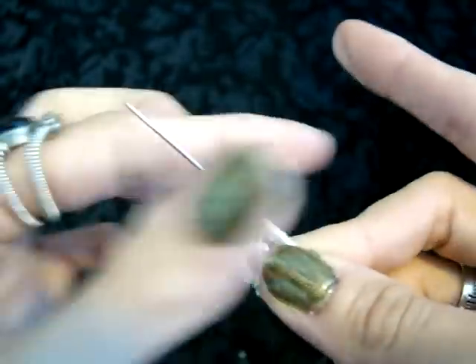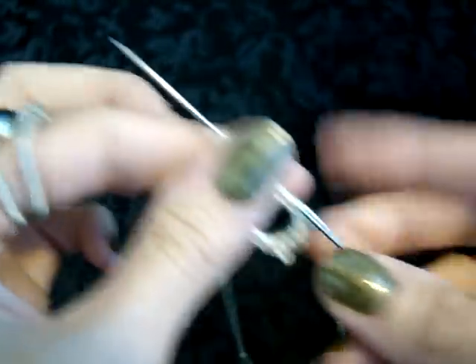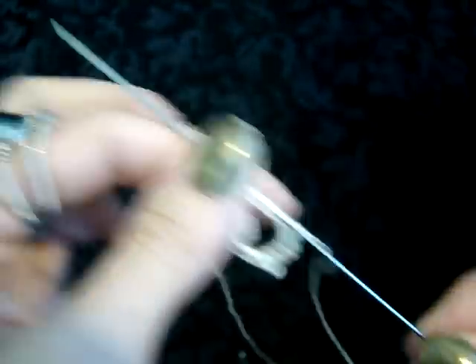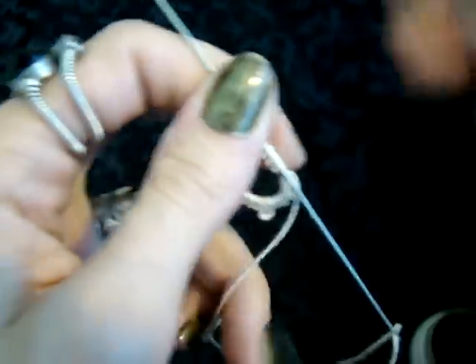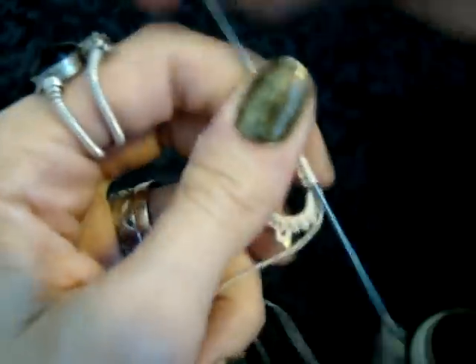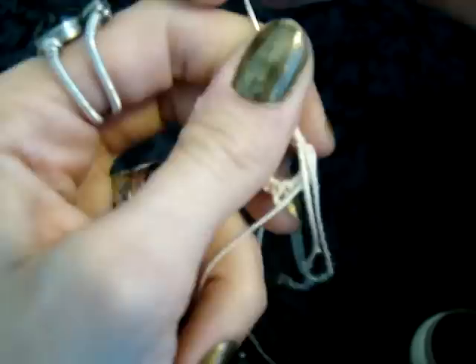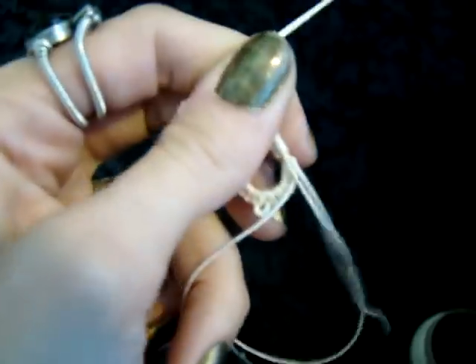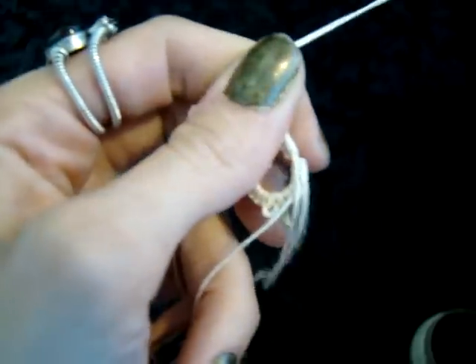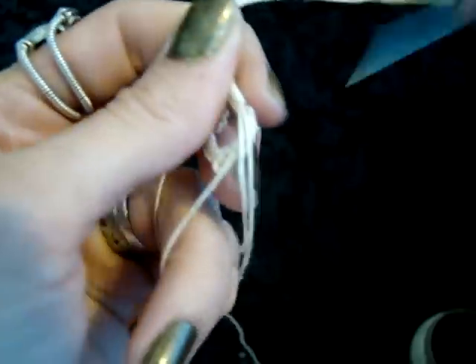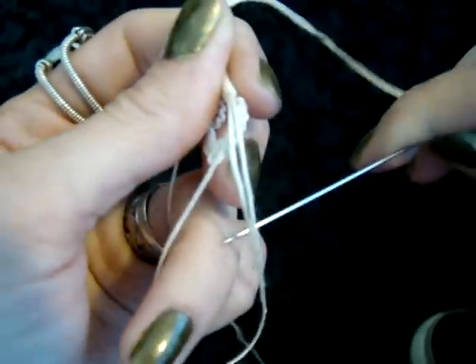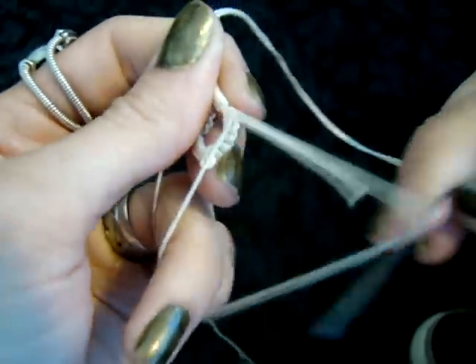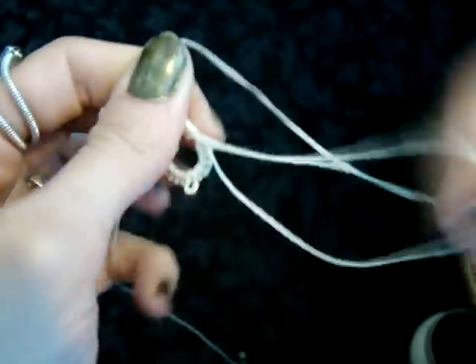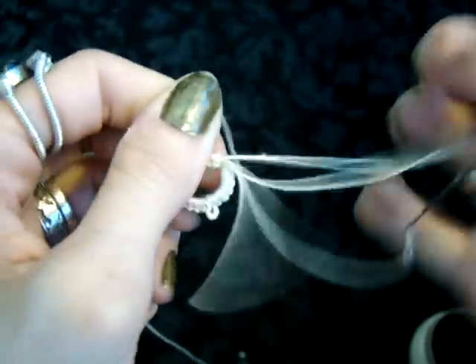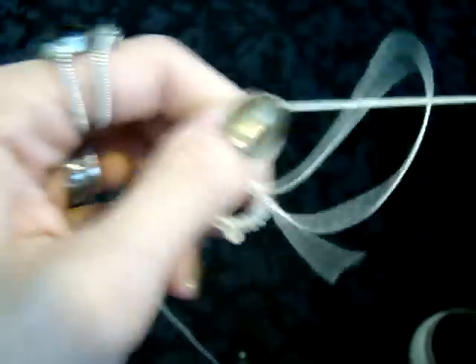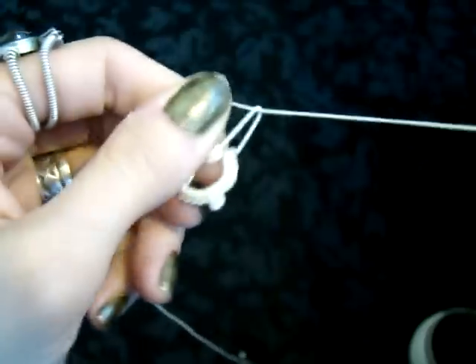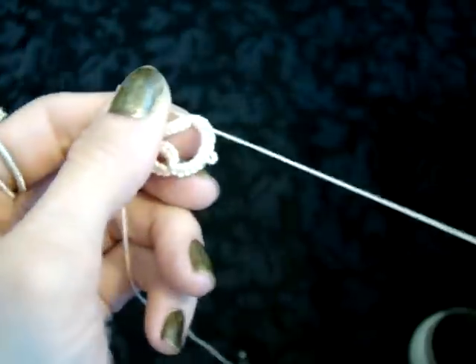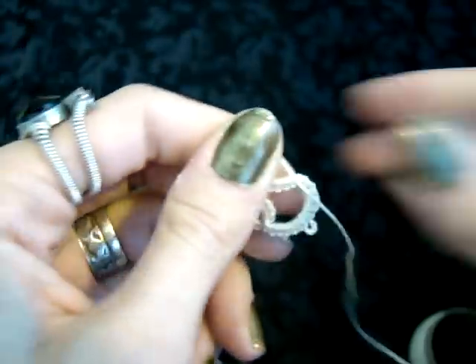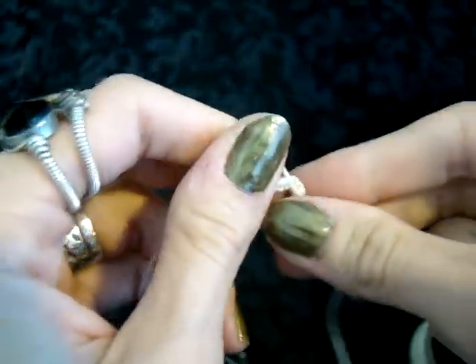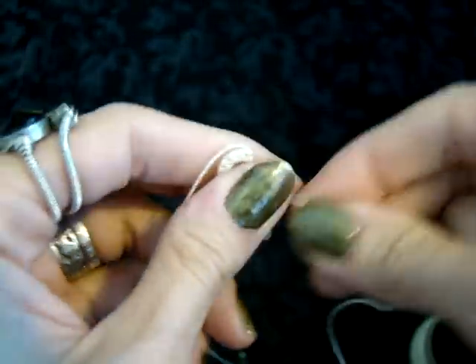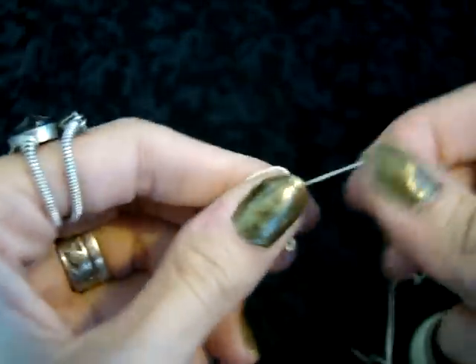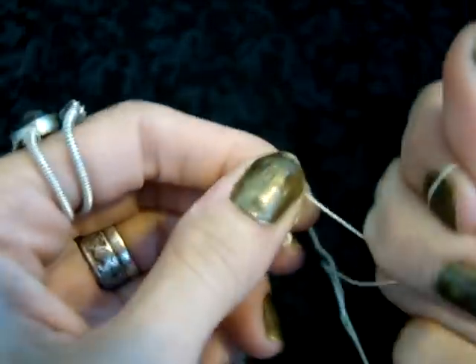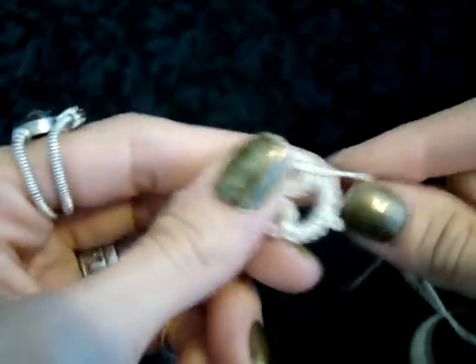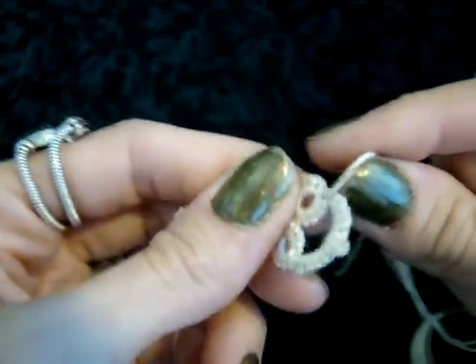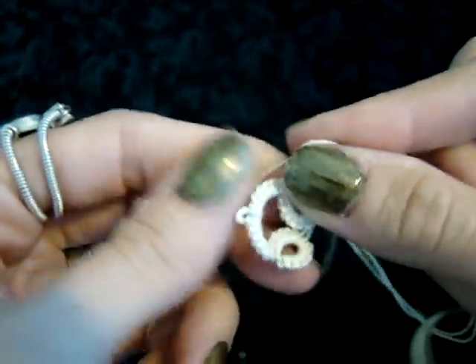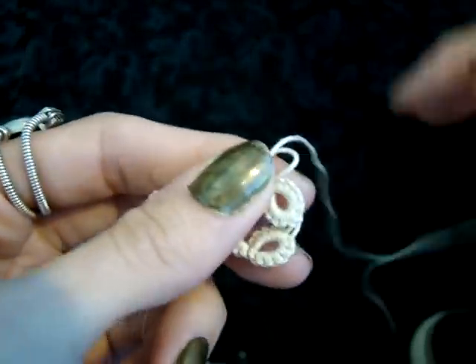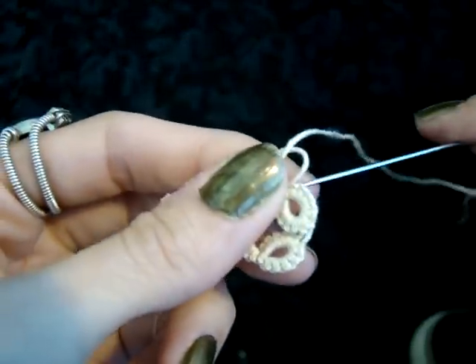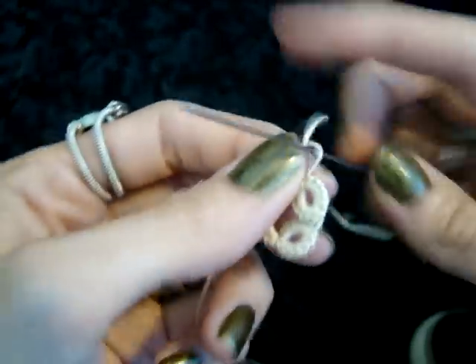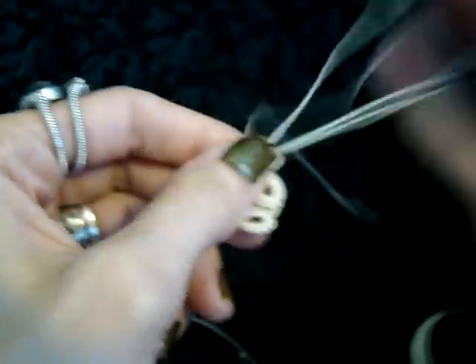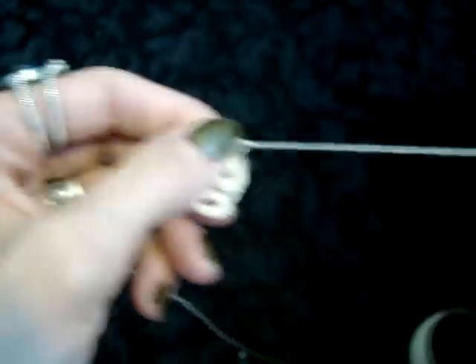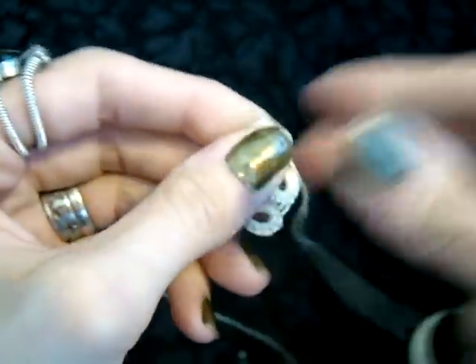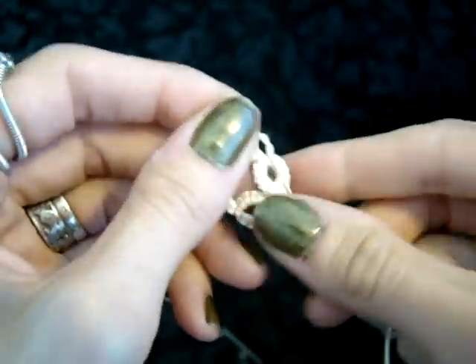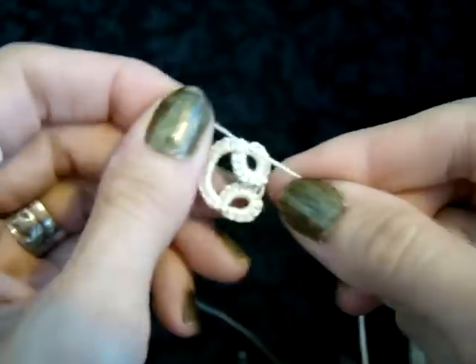And remember when you close the ring, you want to grab that tail to make a loop, tighten that shut, flip it over, and tie it.